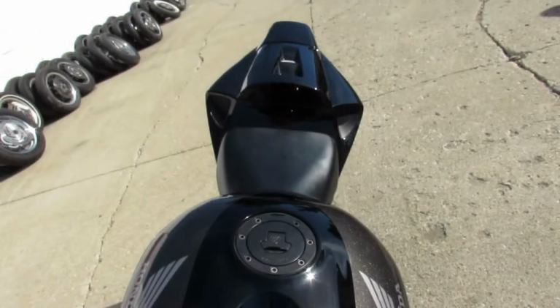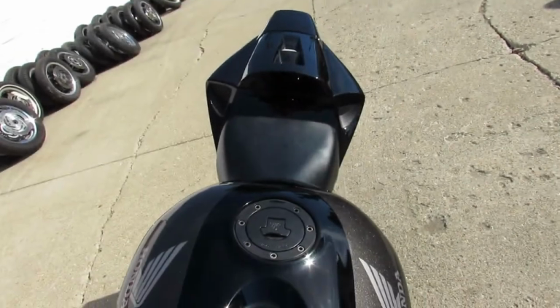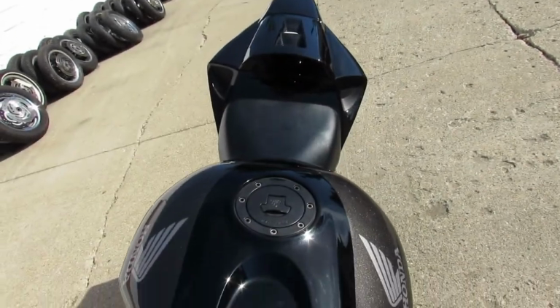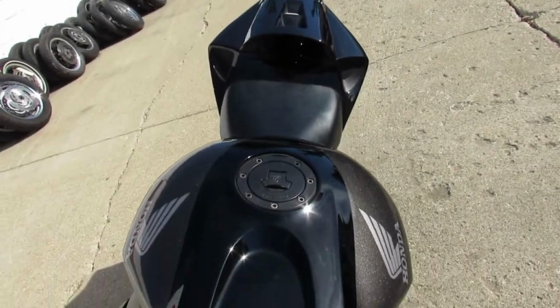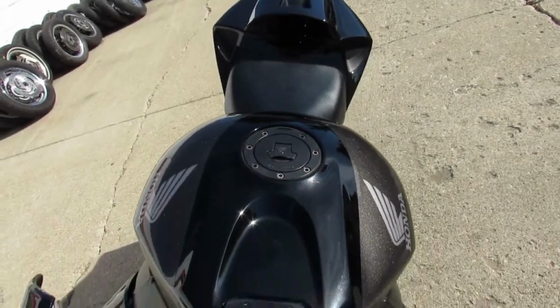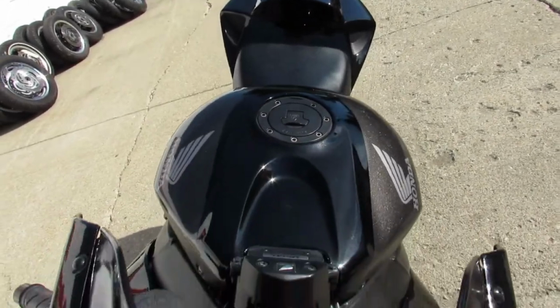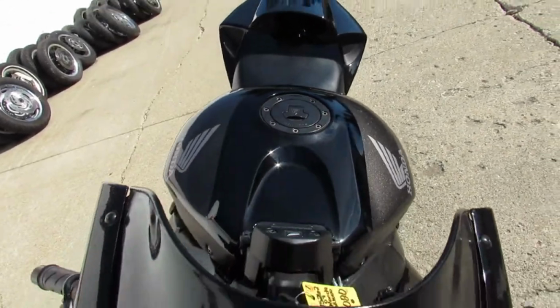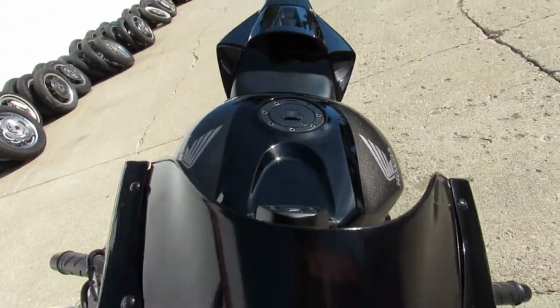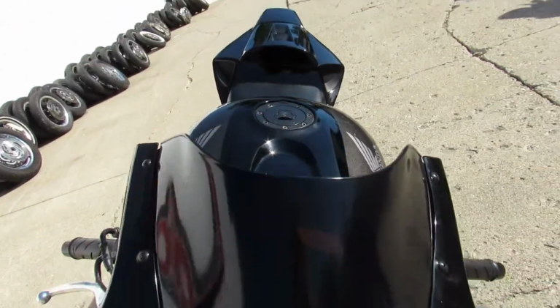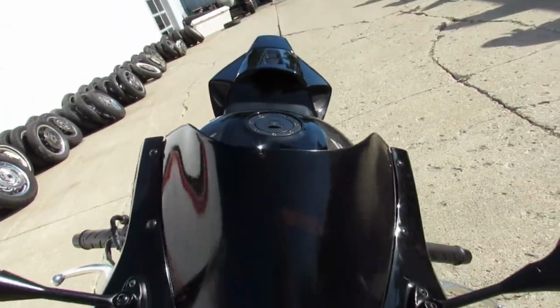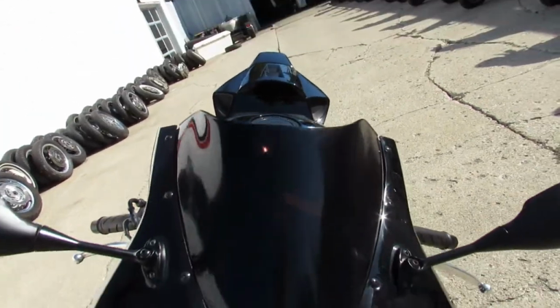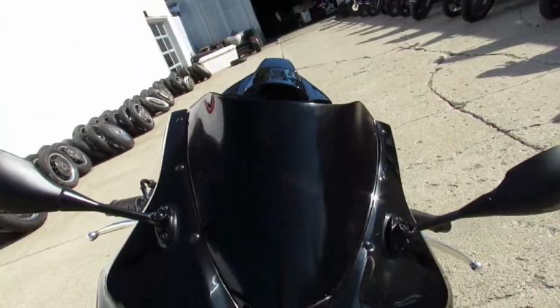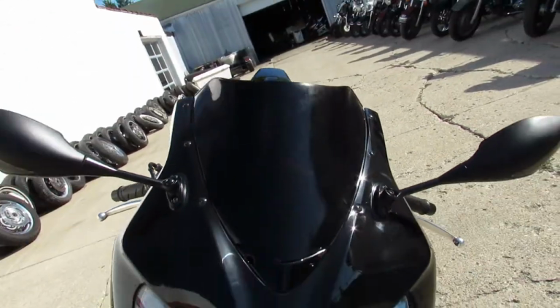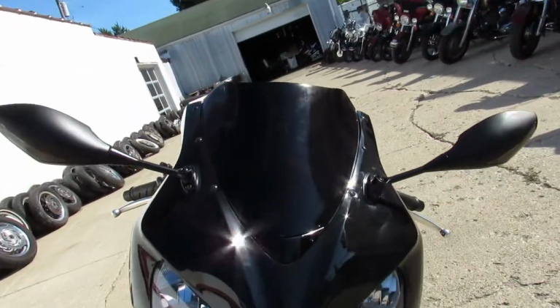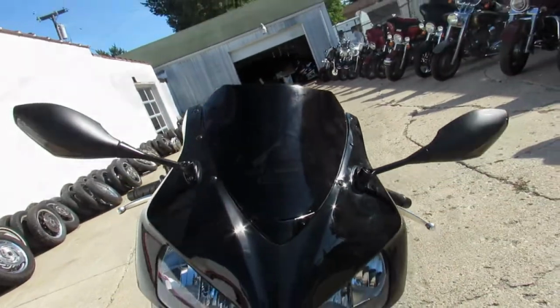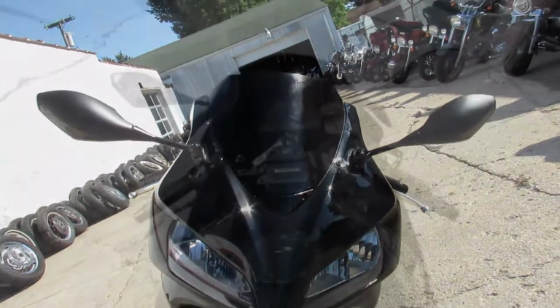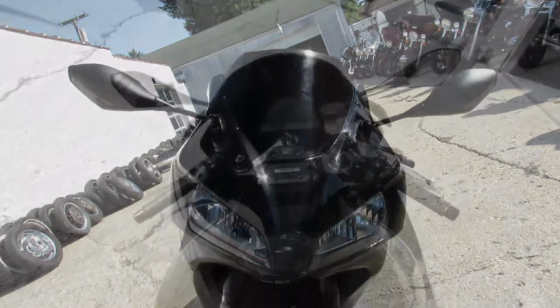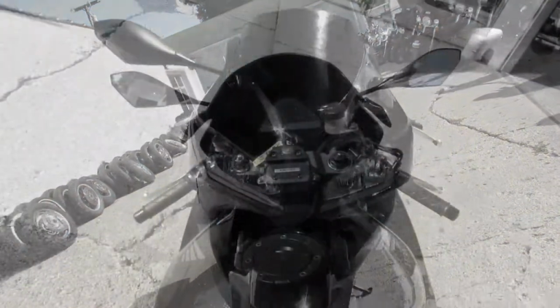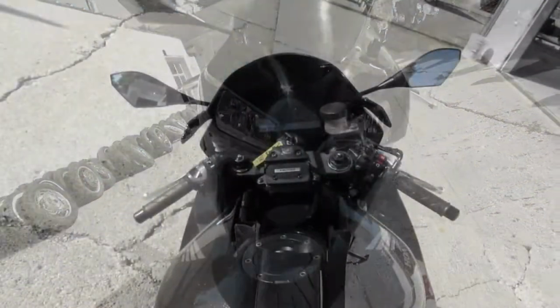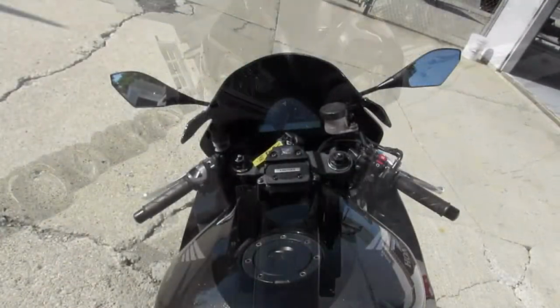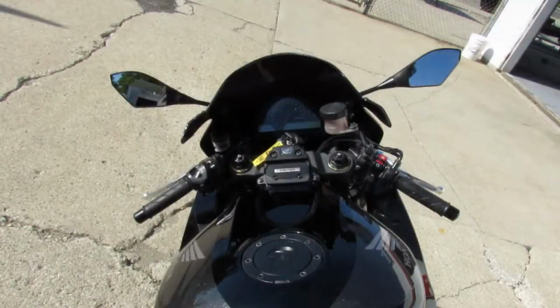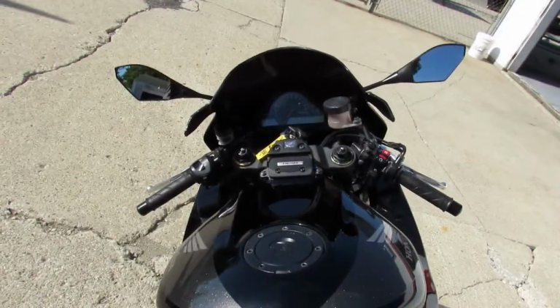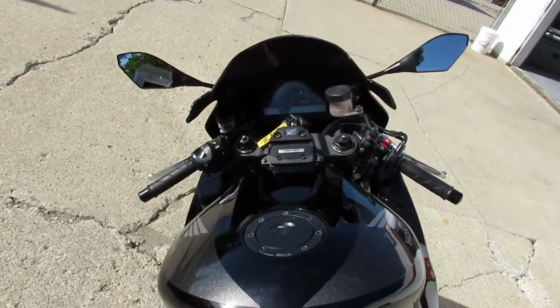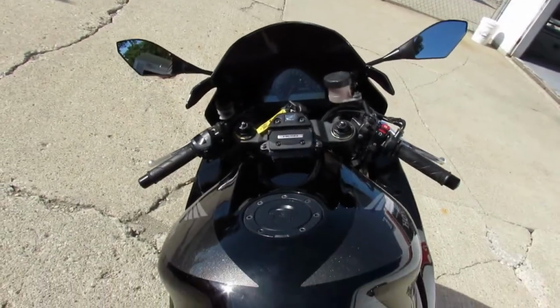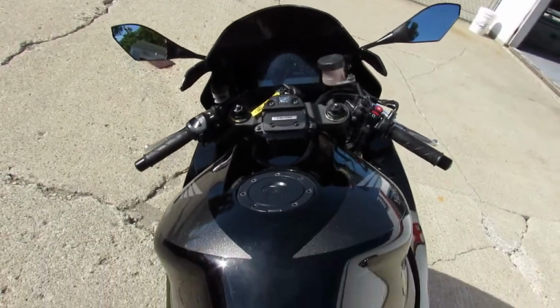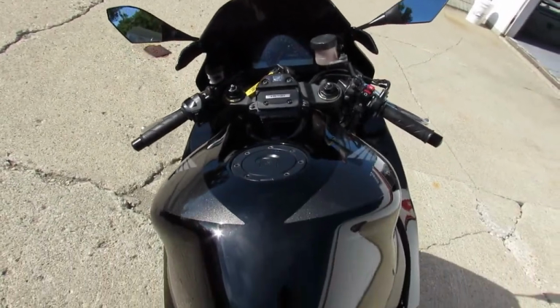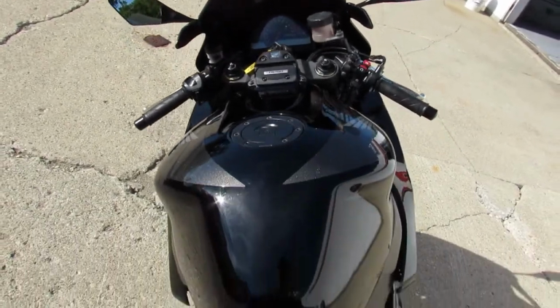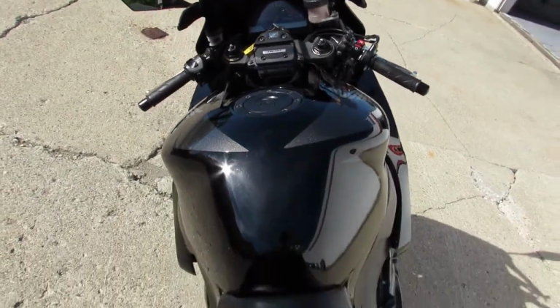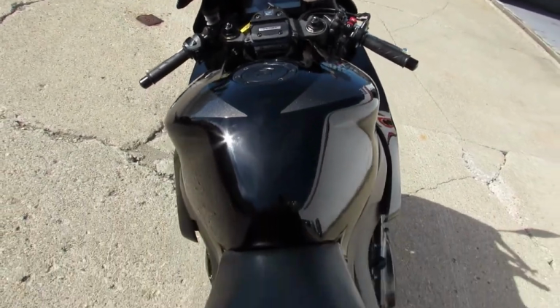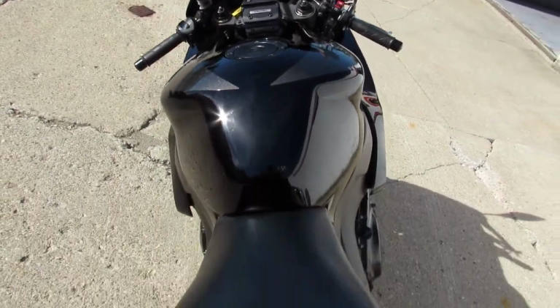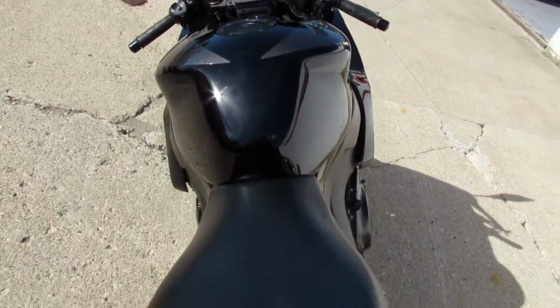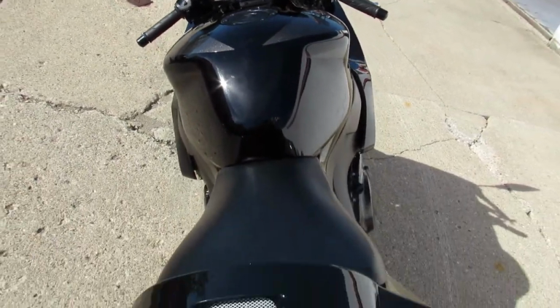Just serviced at an authorized Honda dealership. All the fluids have been changed. It's ready for the street — you guys can buy this one with confidence. That's a 07 CBR 1000 RR.